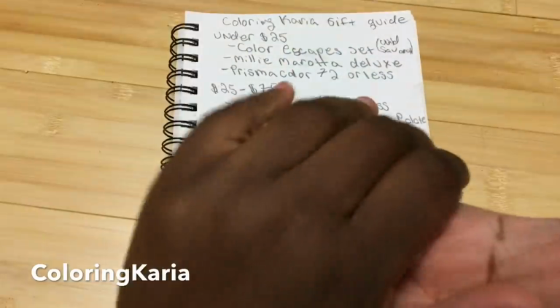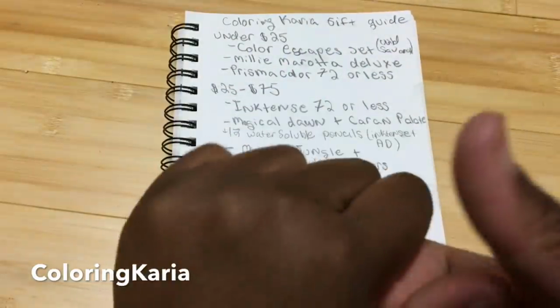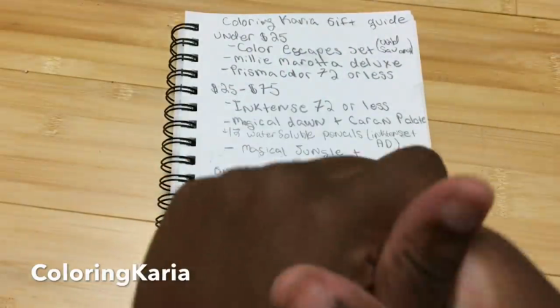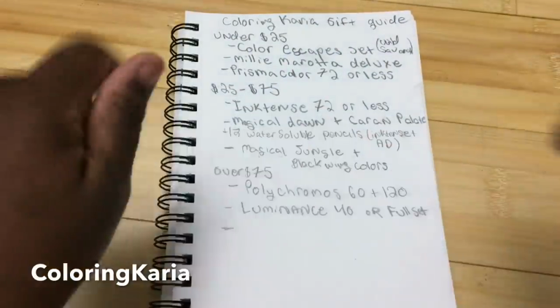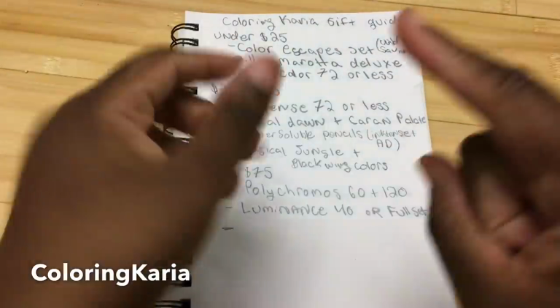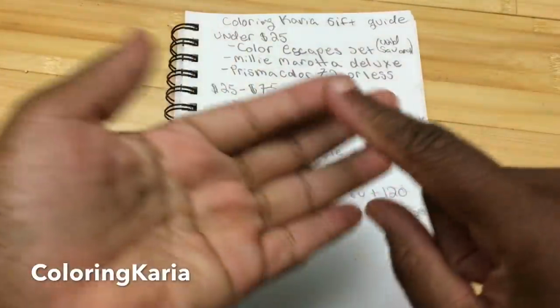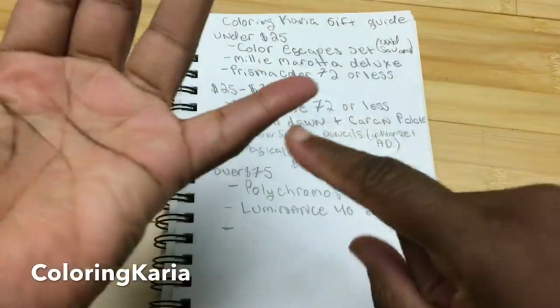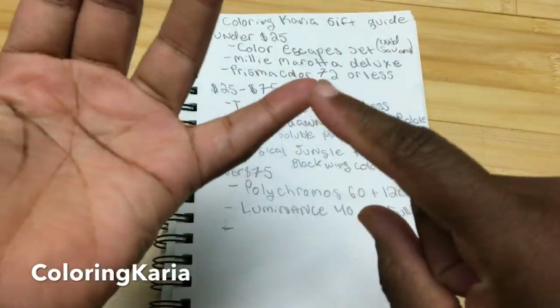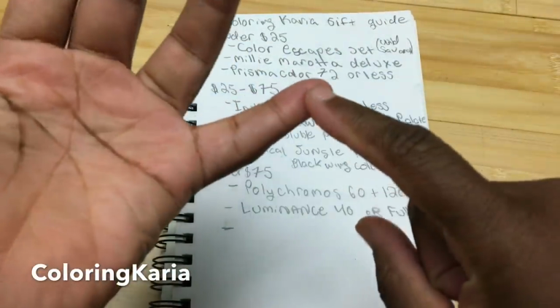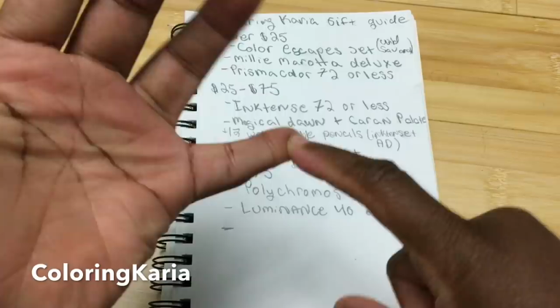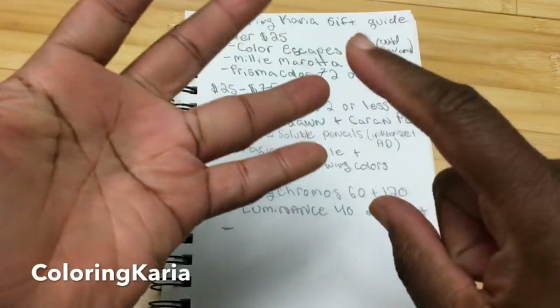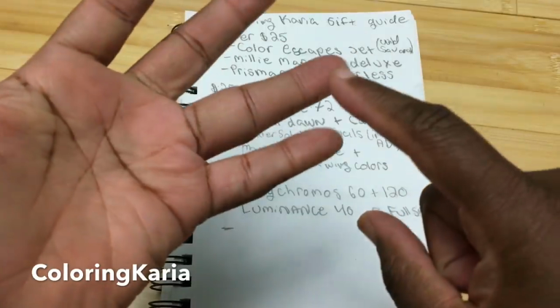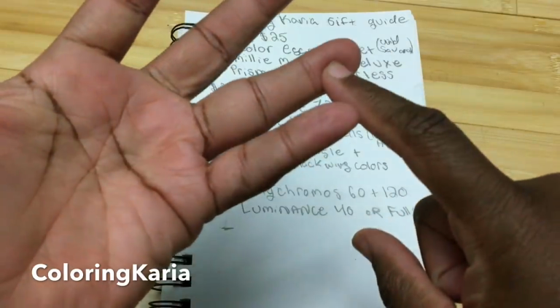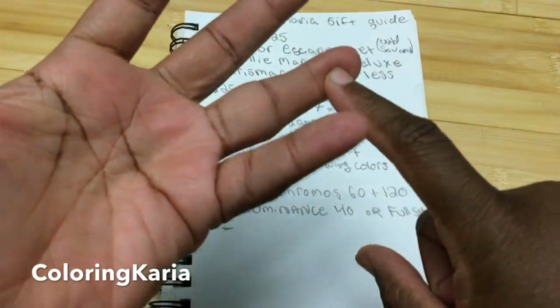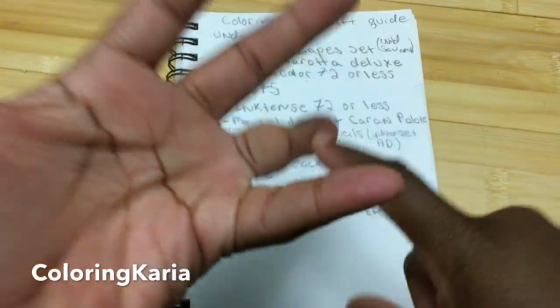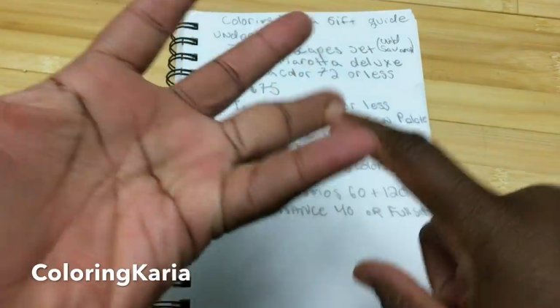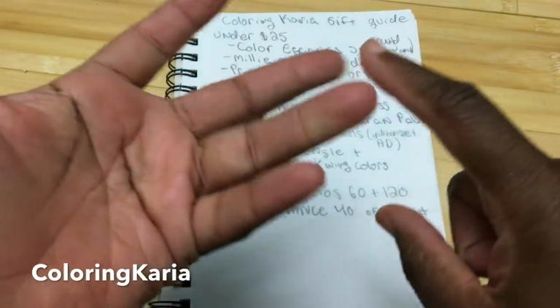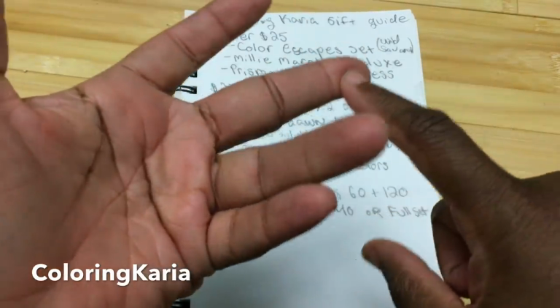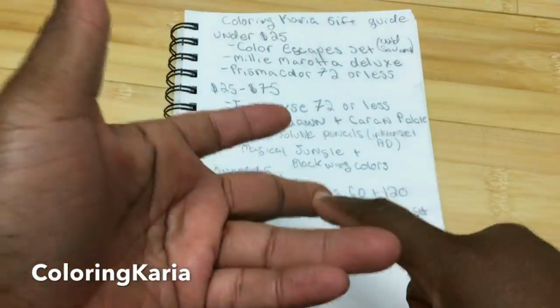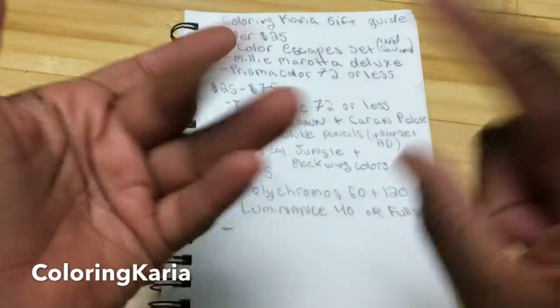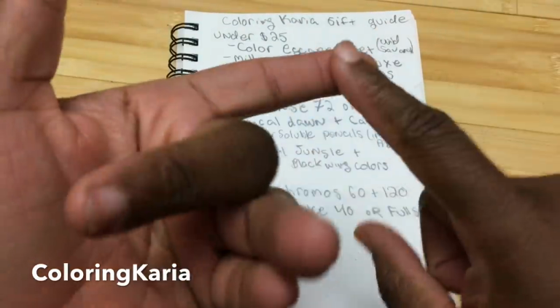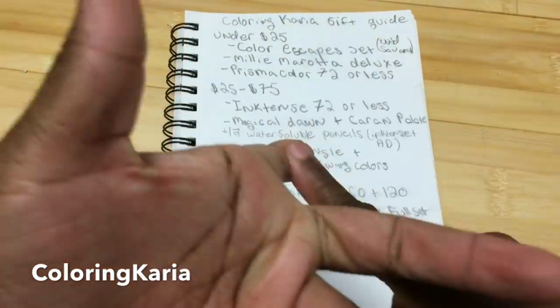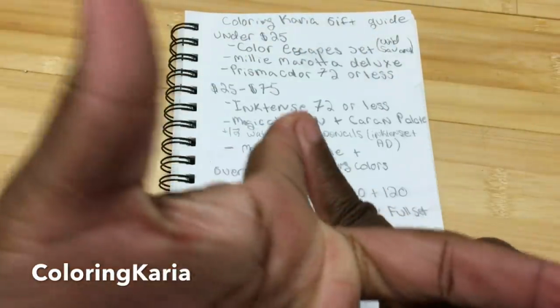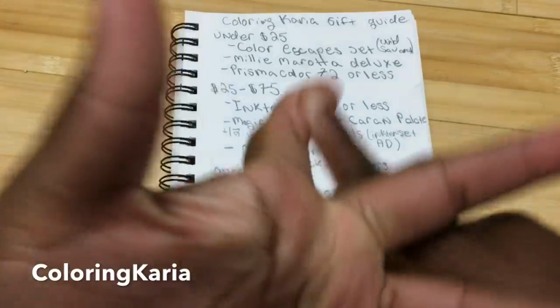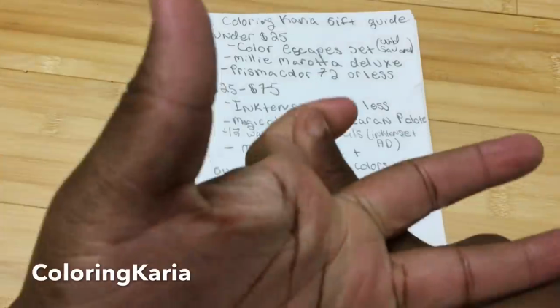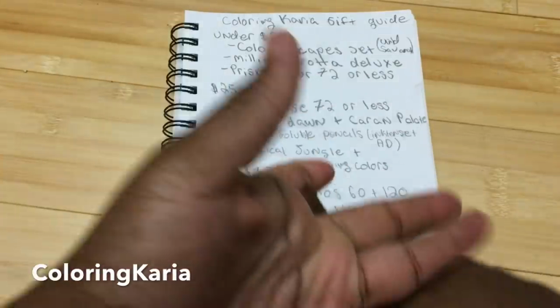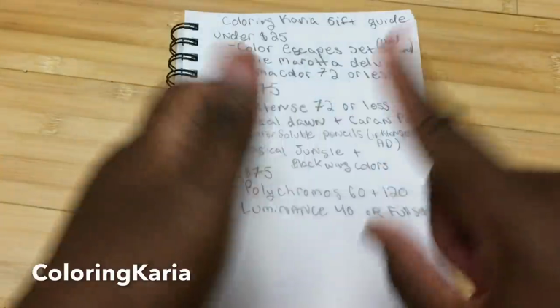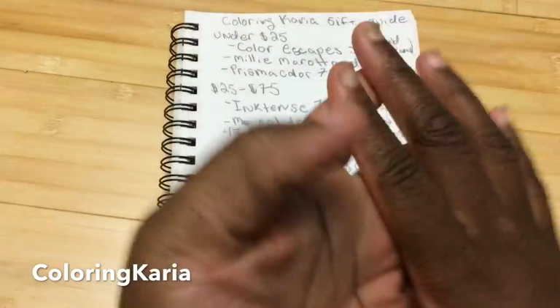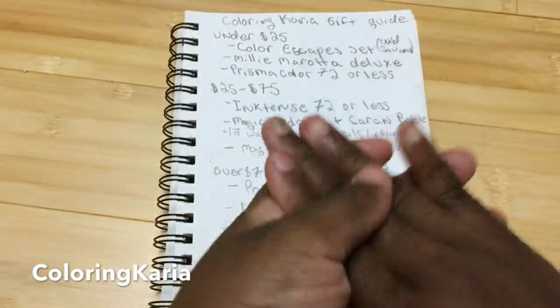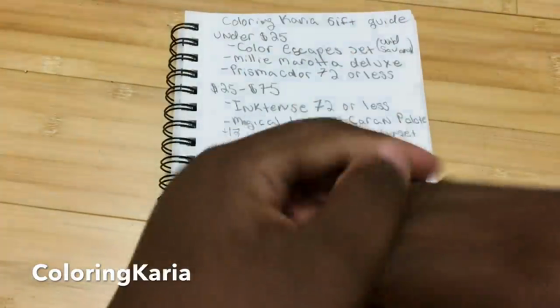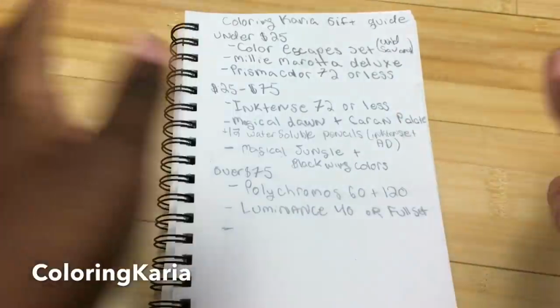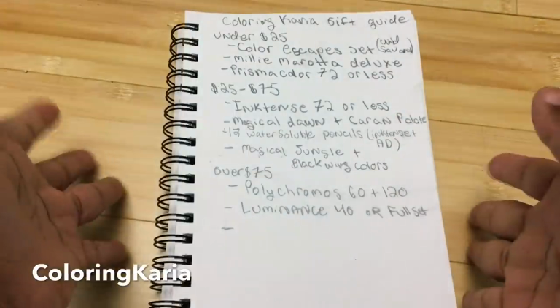So in this collab we will have me, Sadie Saves the Day, Eve's Bolt, and Denise from In Liquid Color. So I'm super excited.